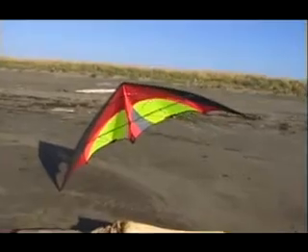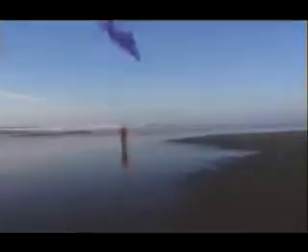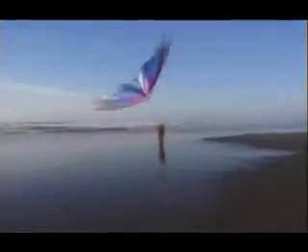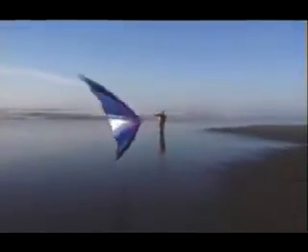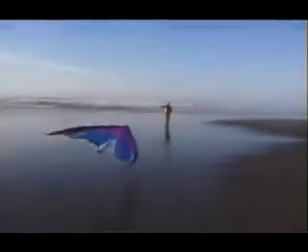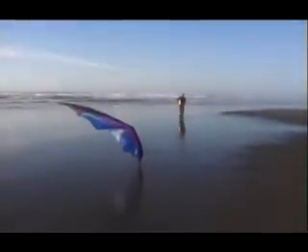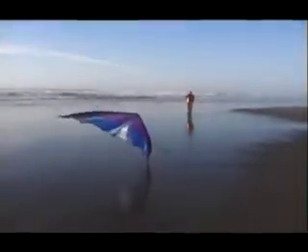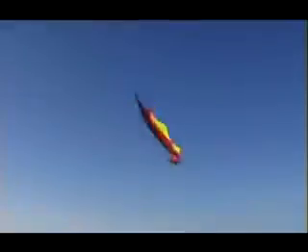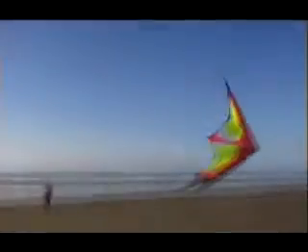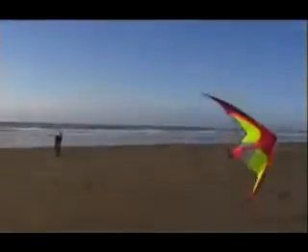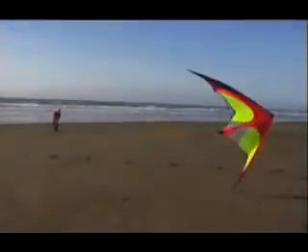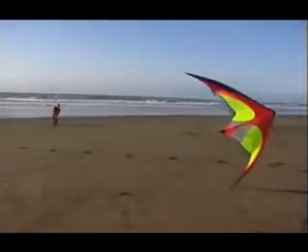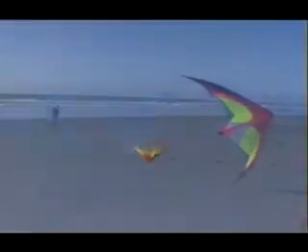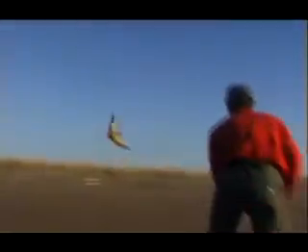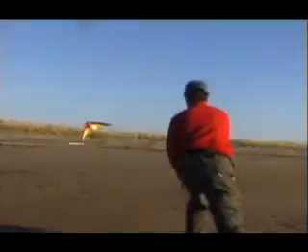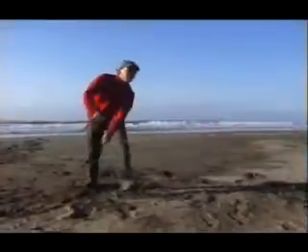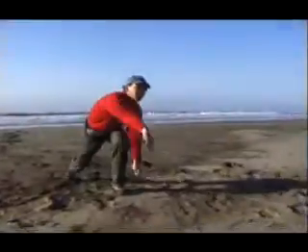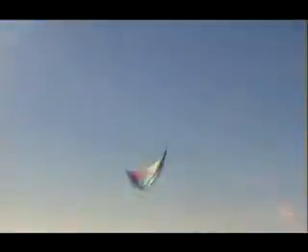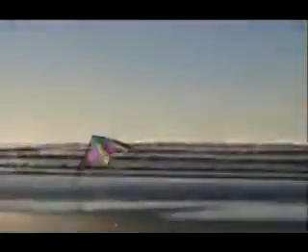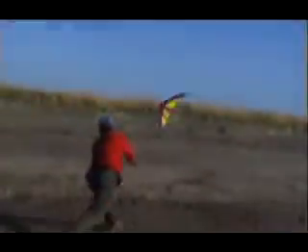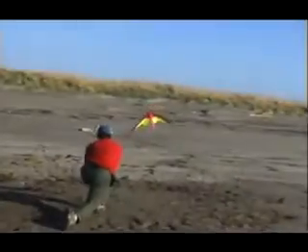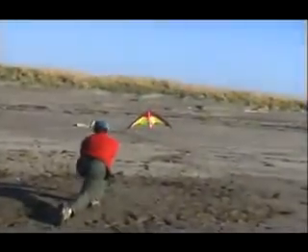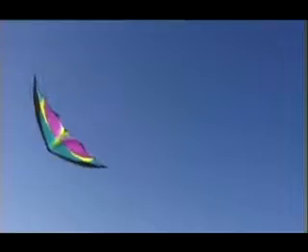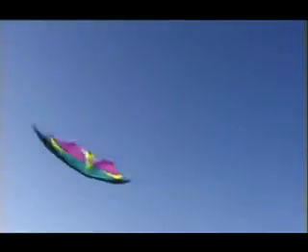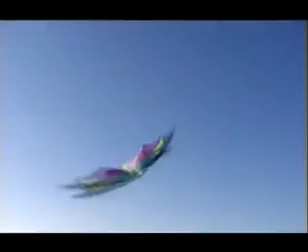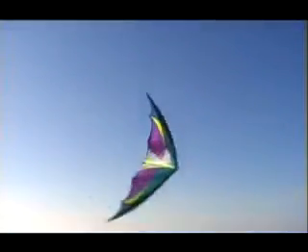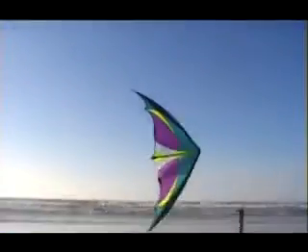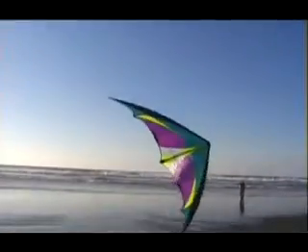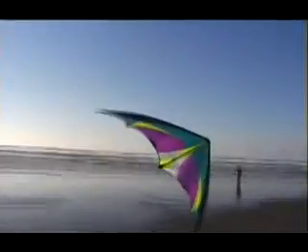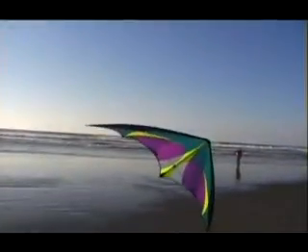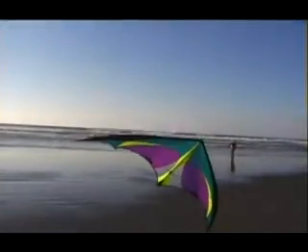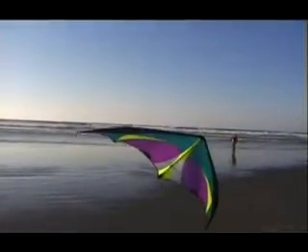With the same motion as the snap stall, you can turn a snap stall into a tip stab landing that really grabs attention. Be sure you have a few extra spars around when you practice, because driving your wingtip into the ground as hard as you can could break a rod if the timing's not just perfect.